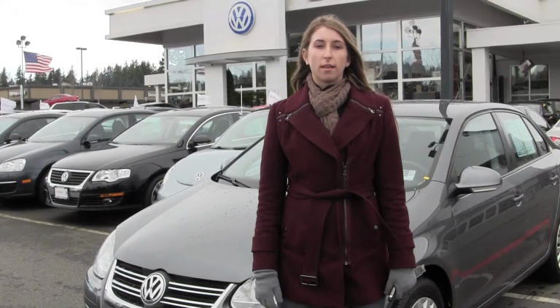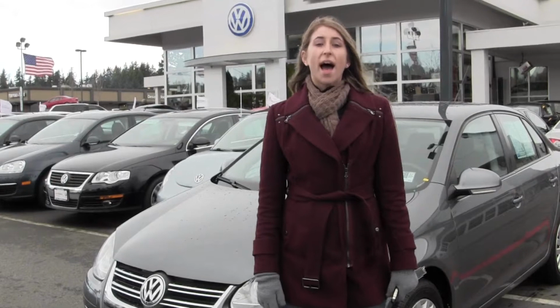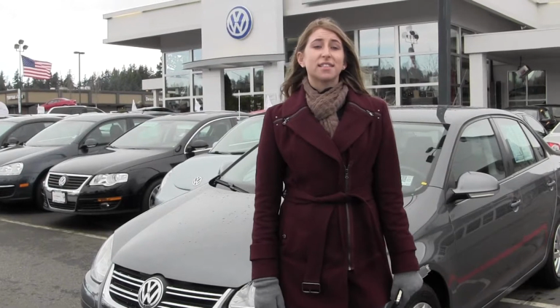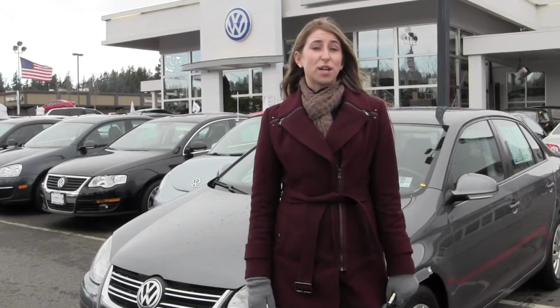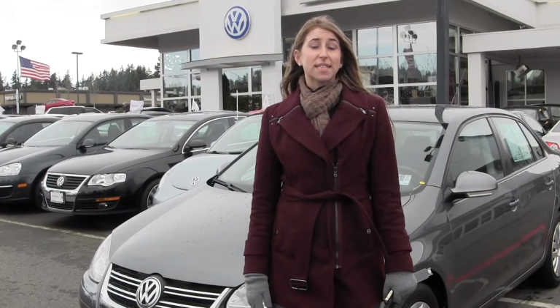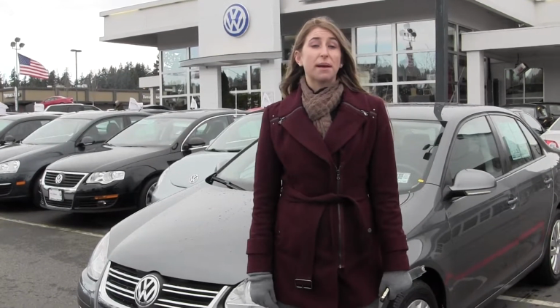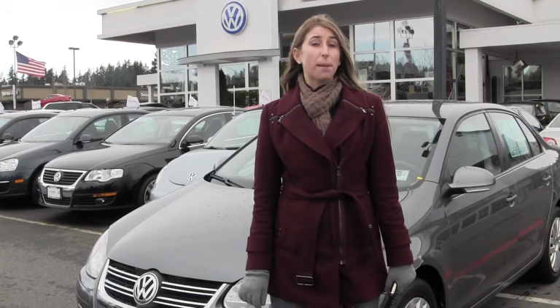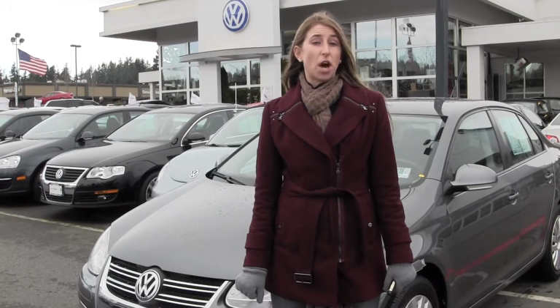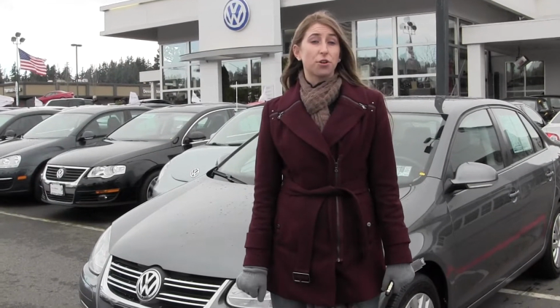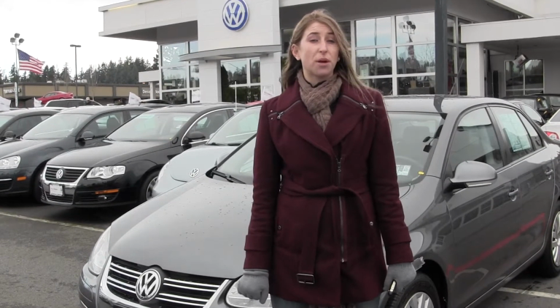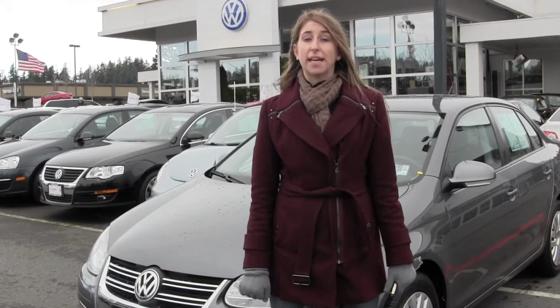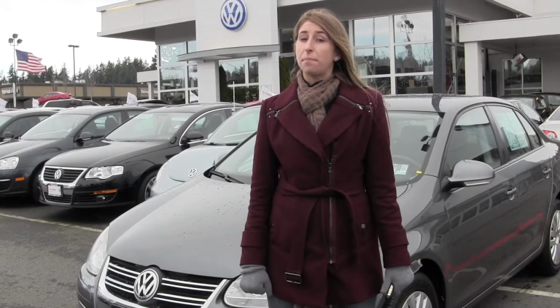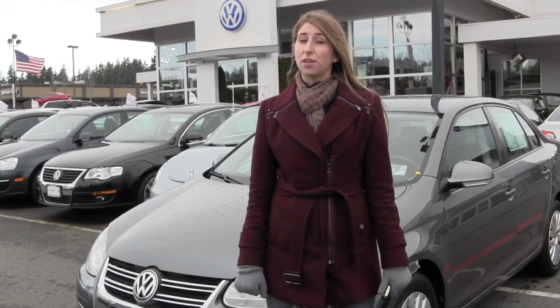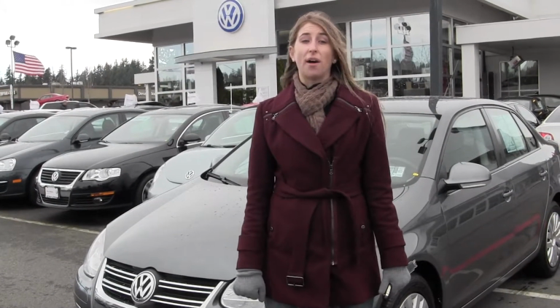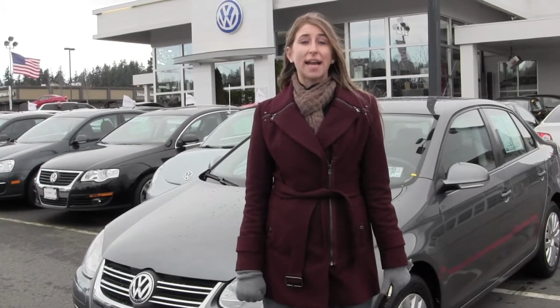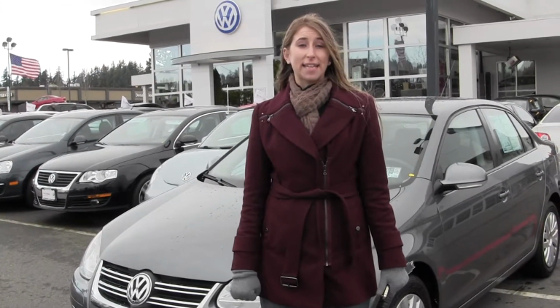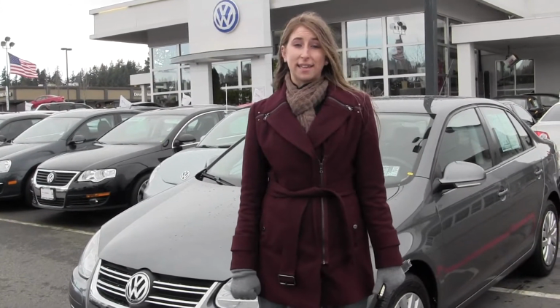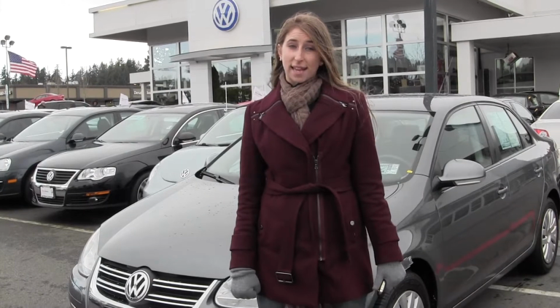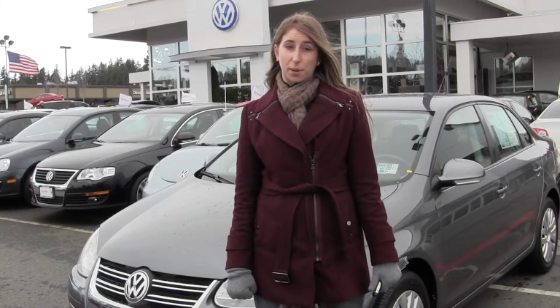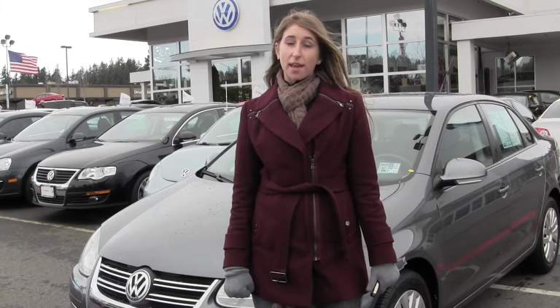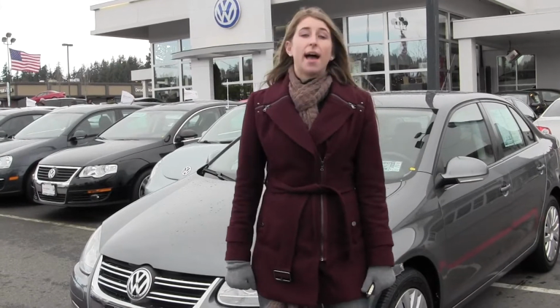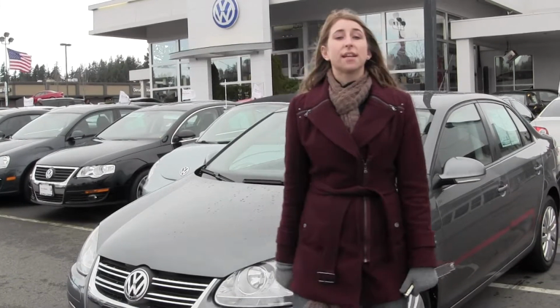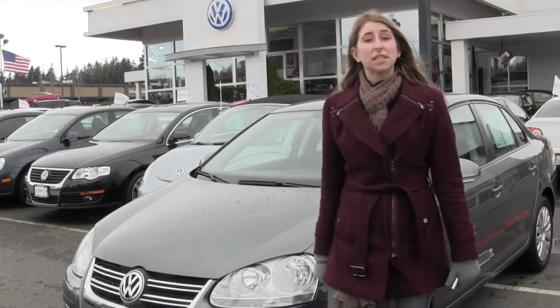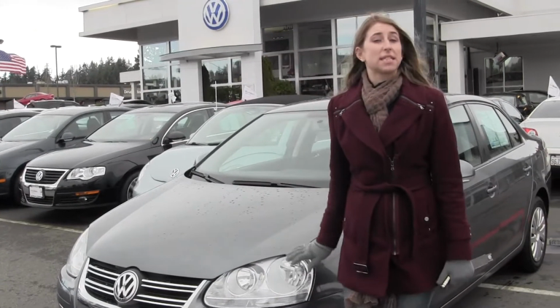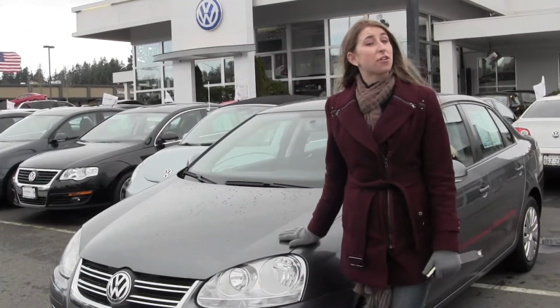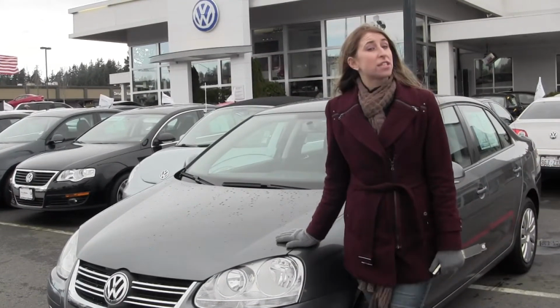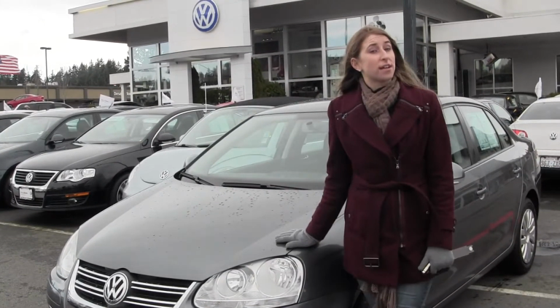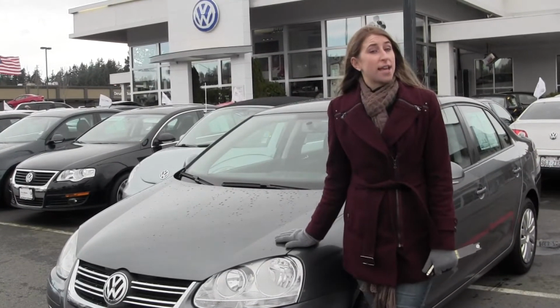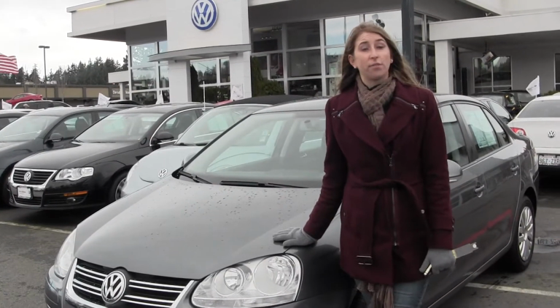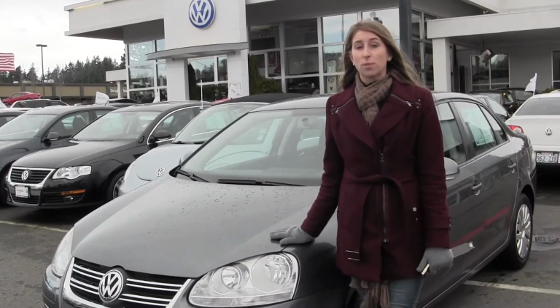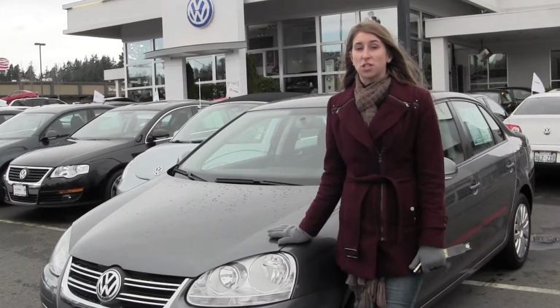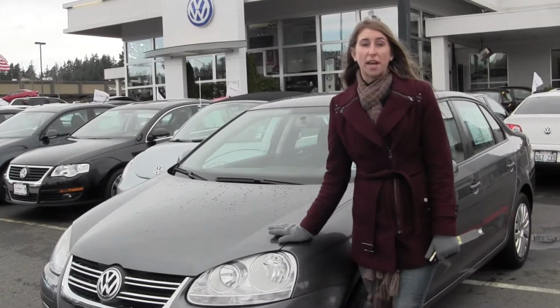Hi, this is Chelsea and today I'm at Chapel's Auto Group located in Bellevue off I-90 in the Eastgate neighborhood. Today we're looking at the stunning grey 2010 Volkswagen Jetta.